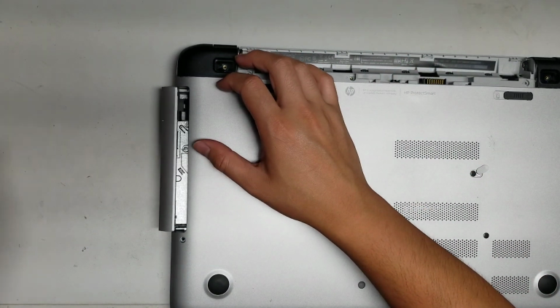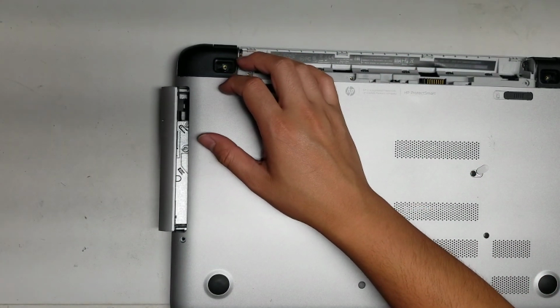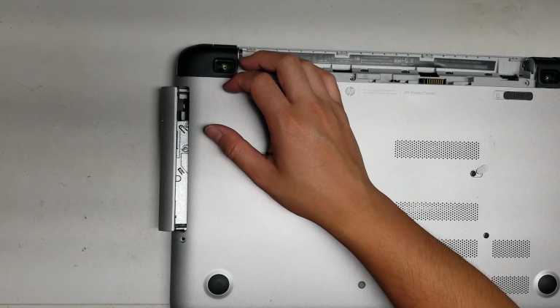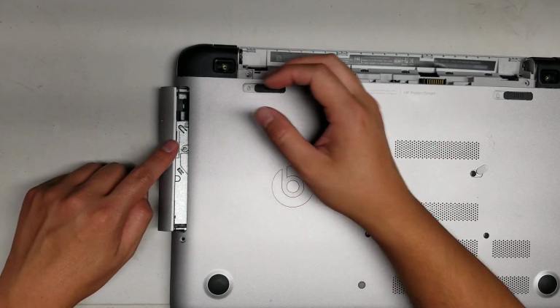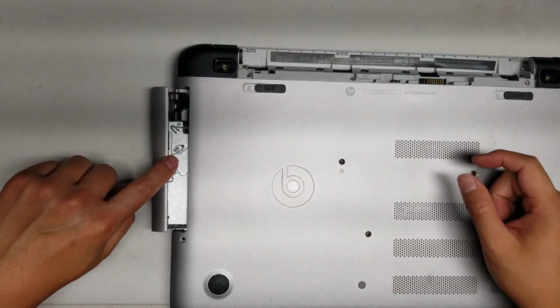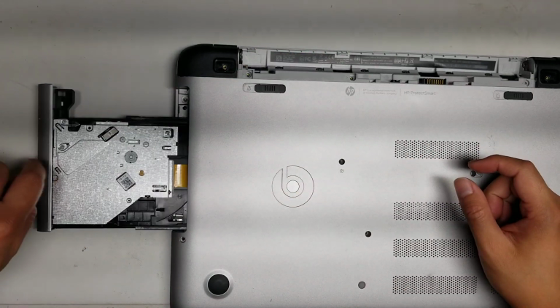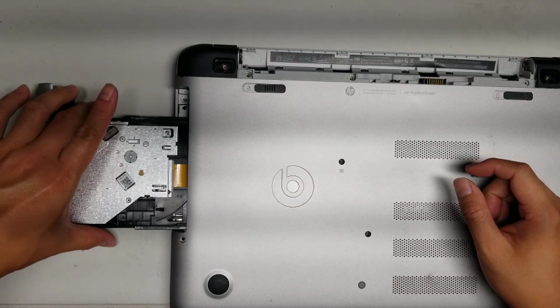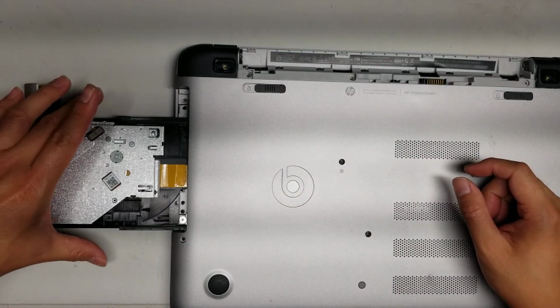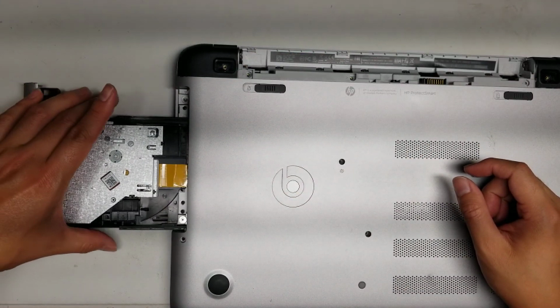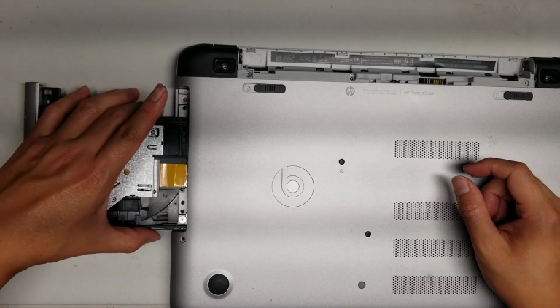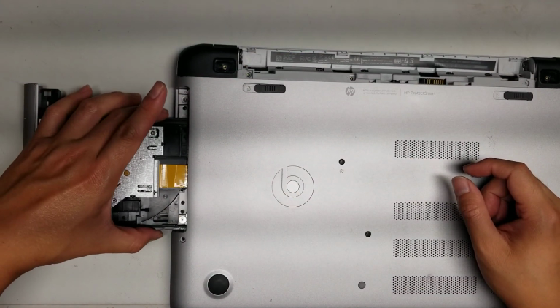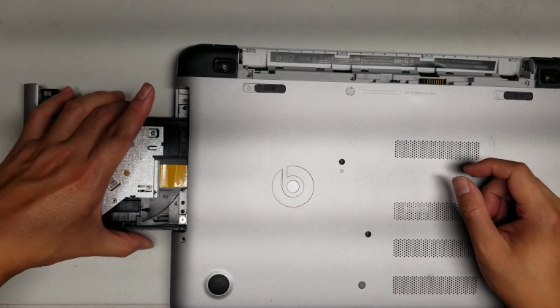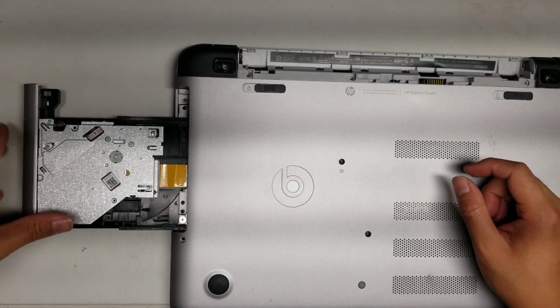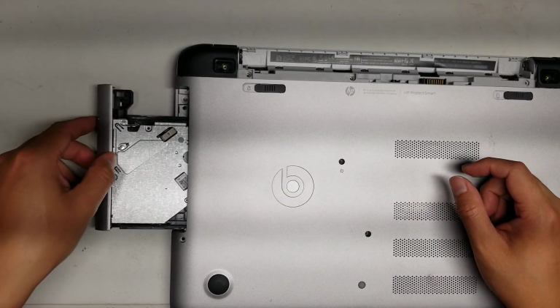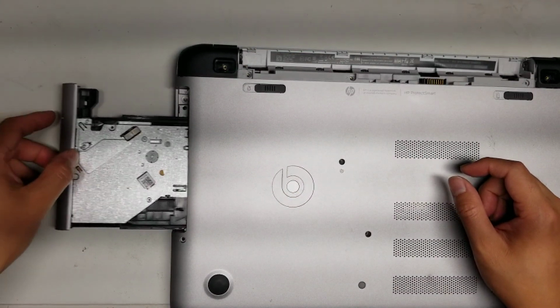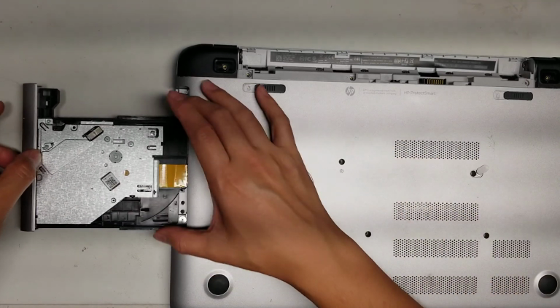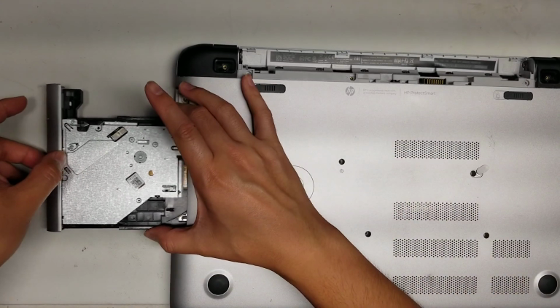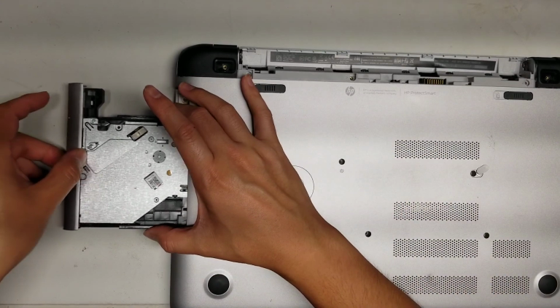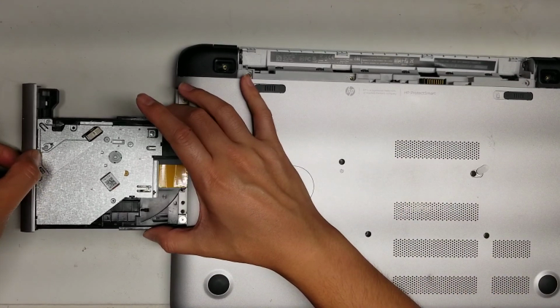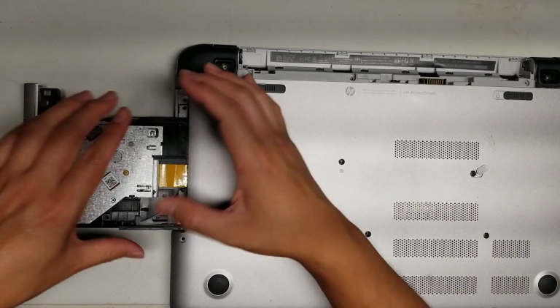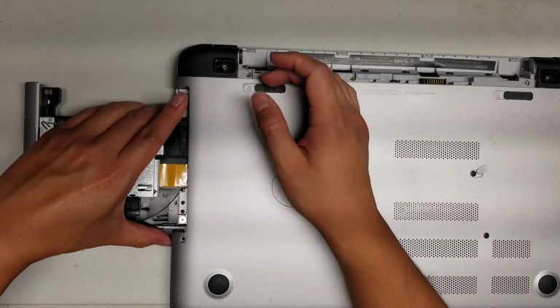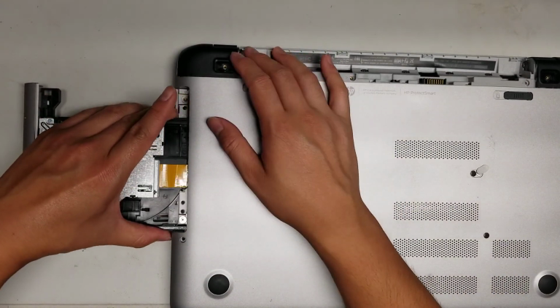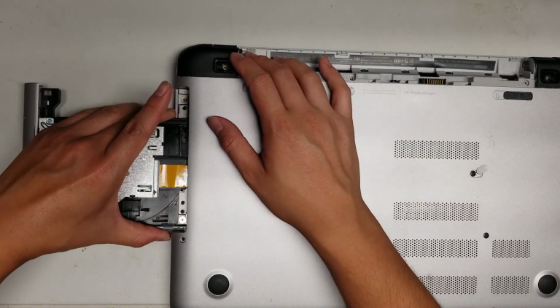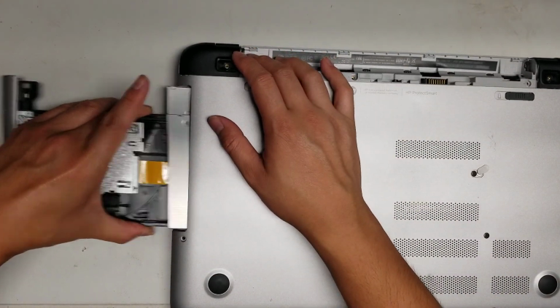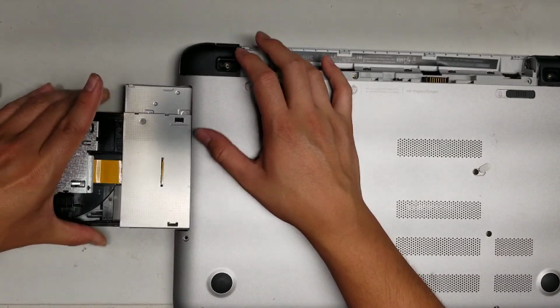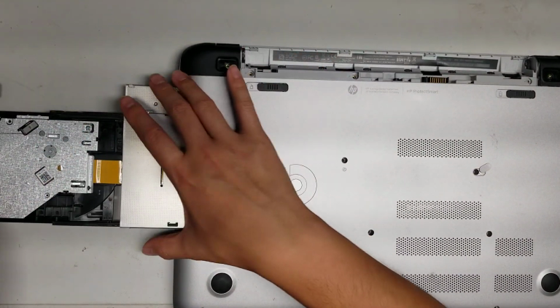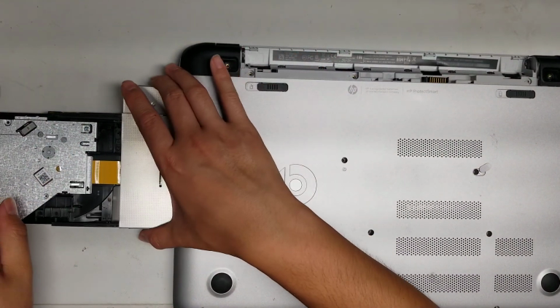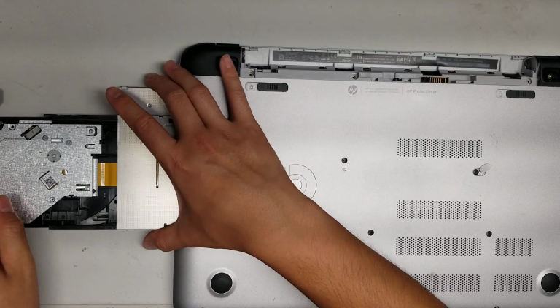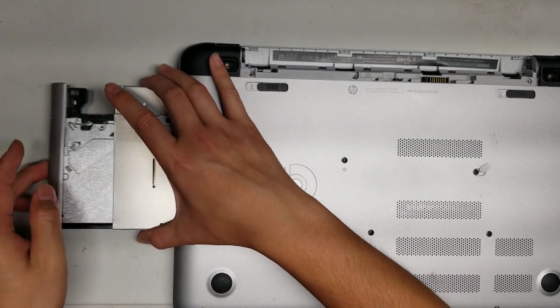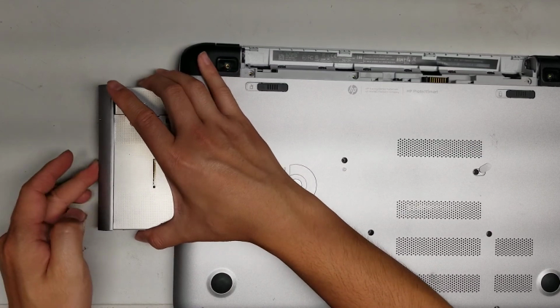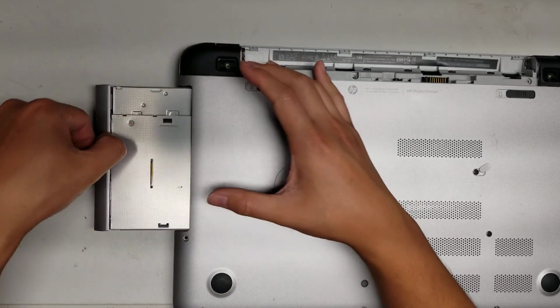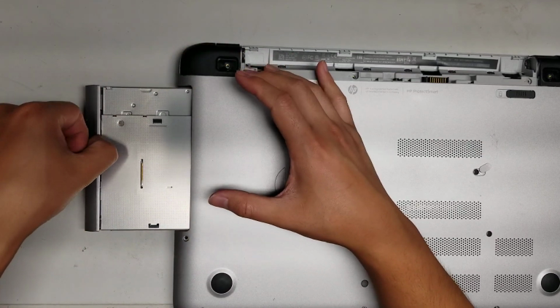There you go. Once you do that, you can grab the rails here. As you see, when you move this, these rails stay still. So you can grab that and then wiggle and pull it out. That's another way if you can't get it out from the hole.